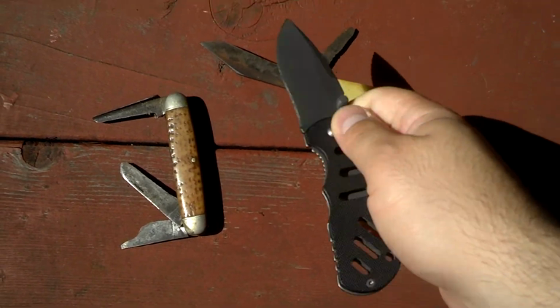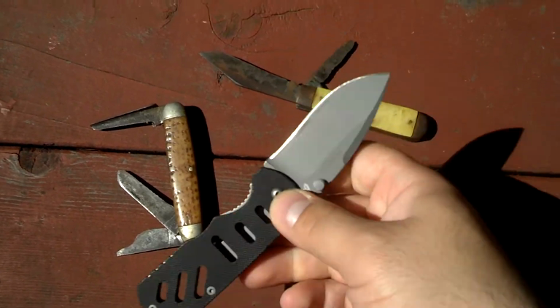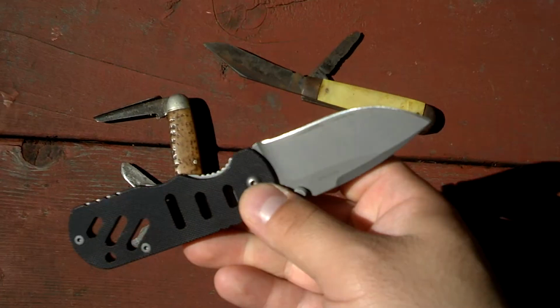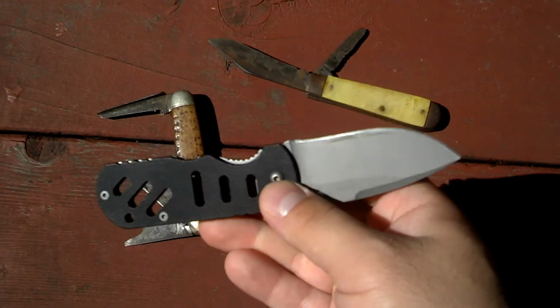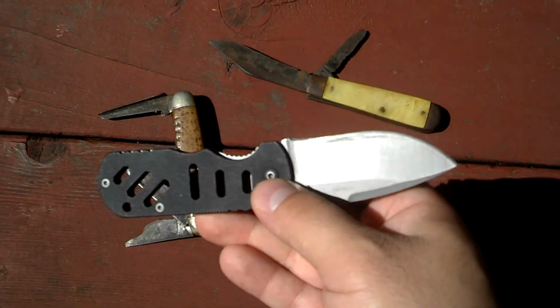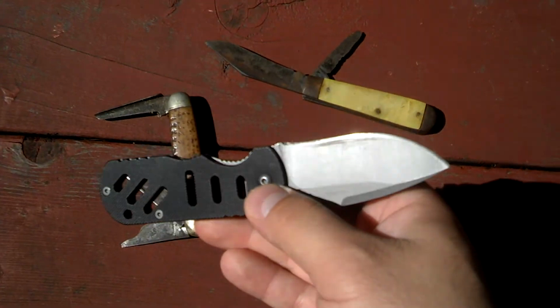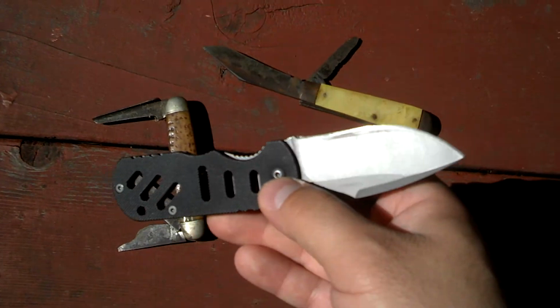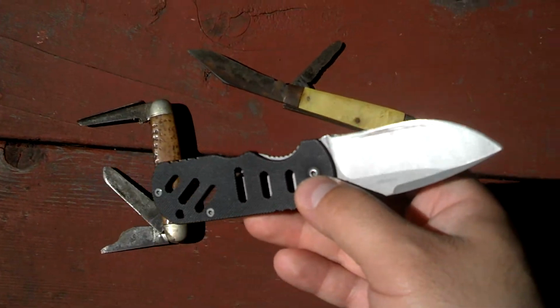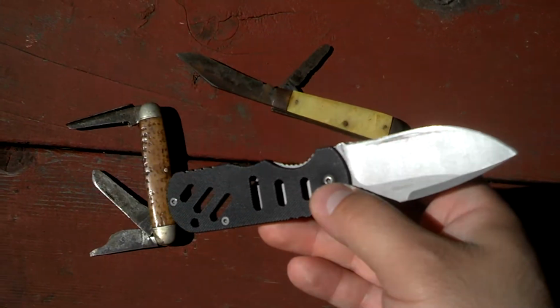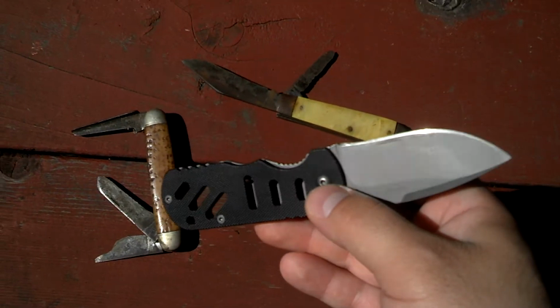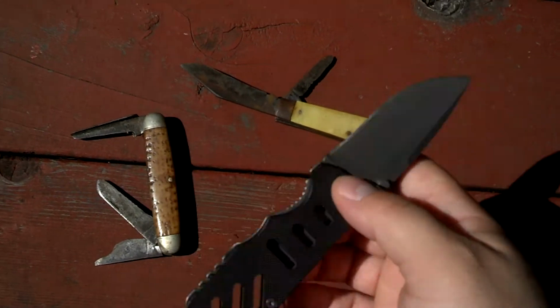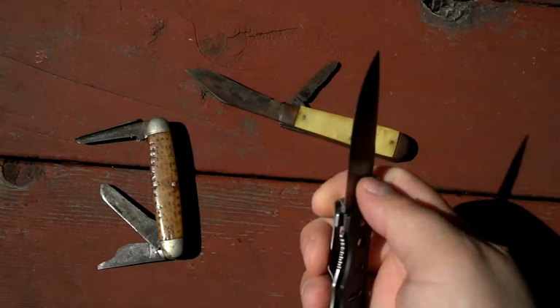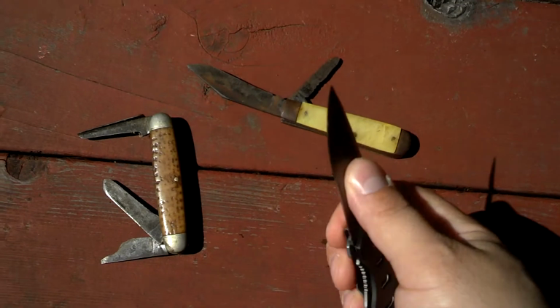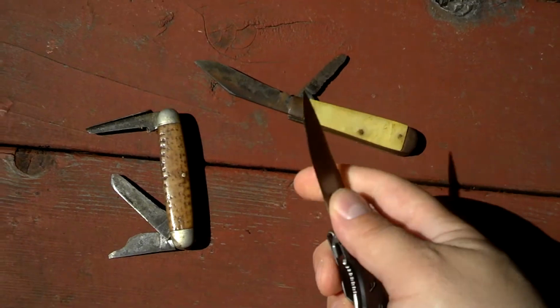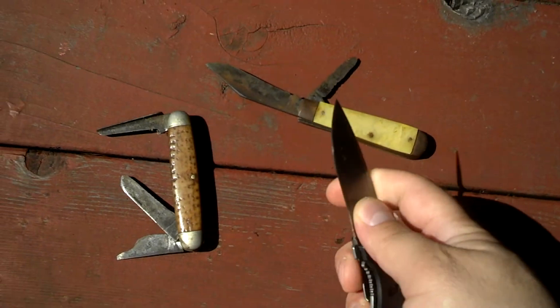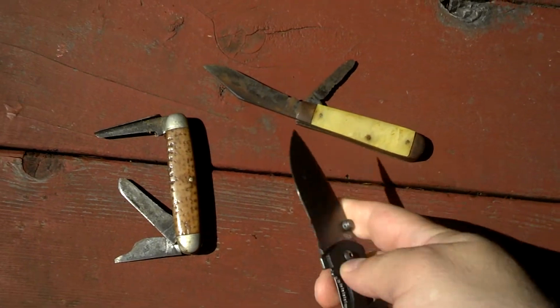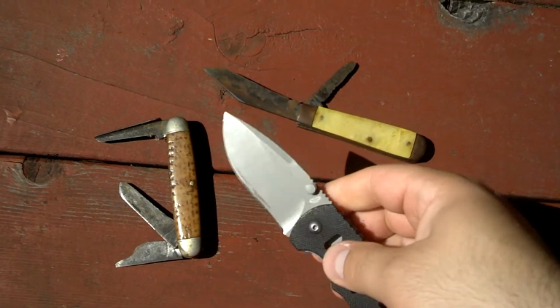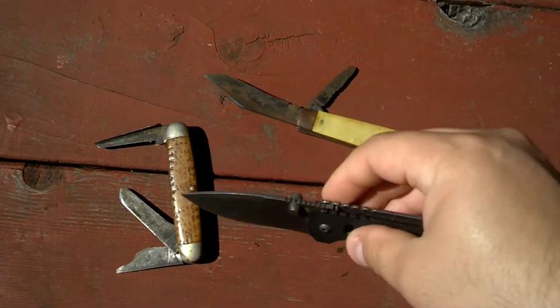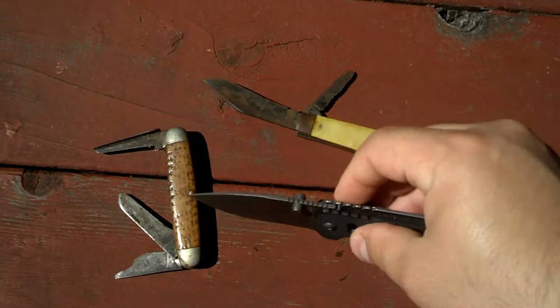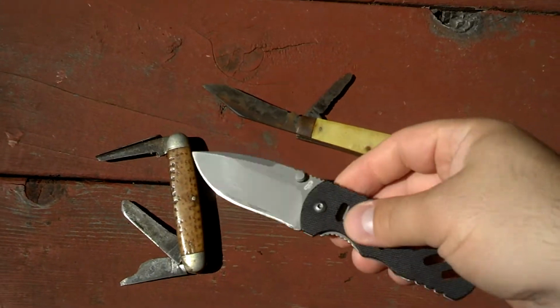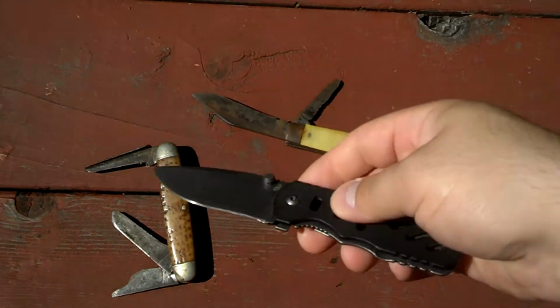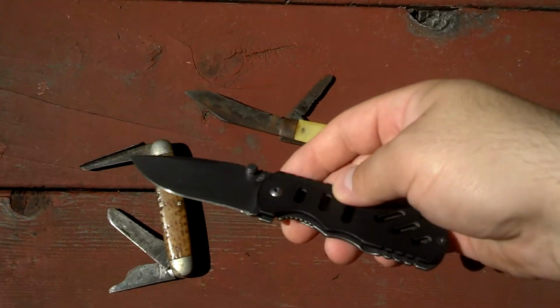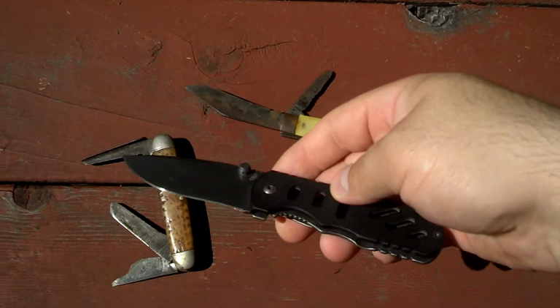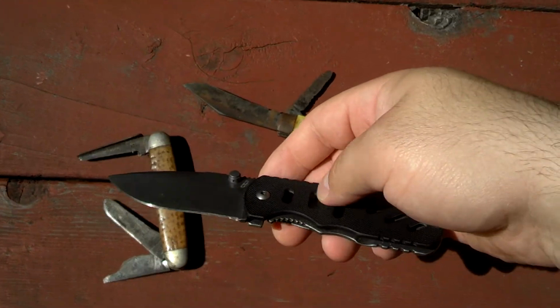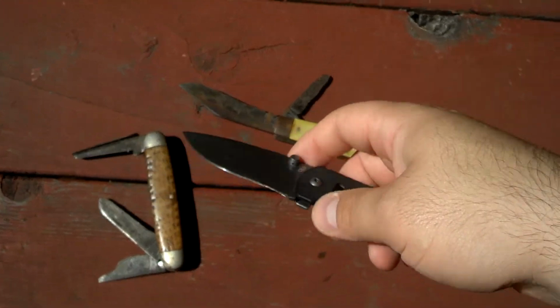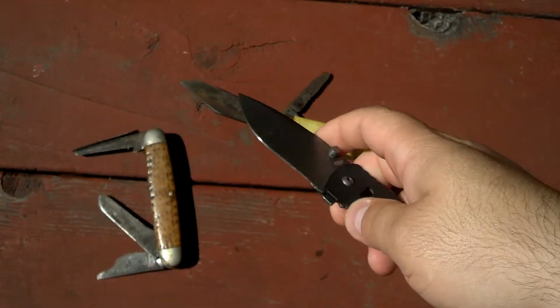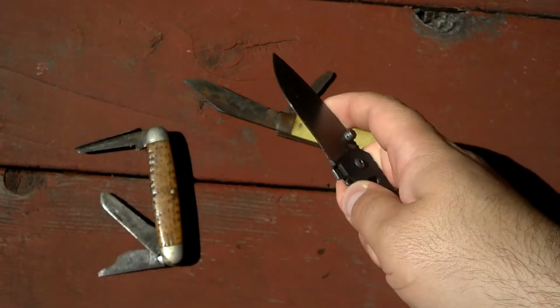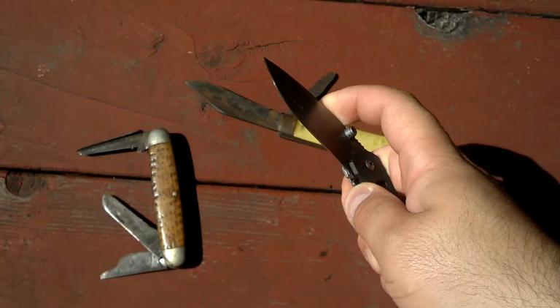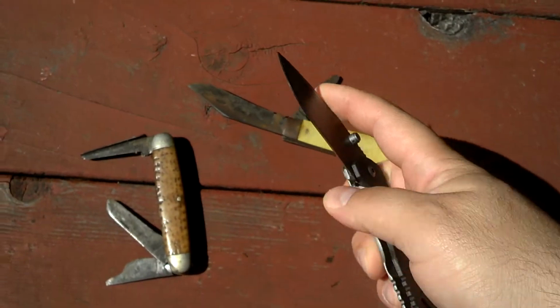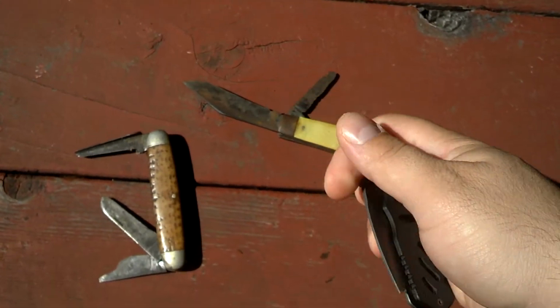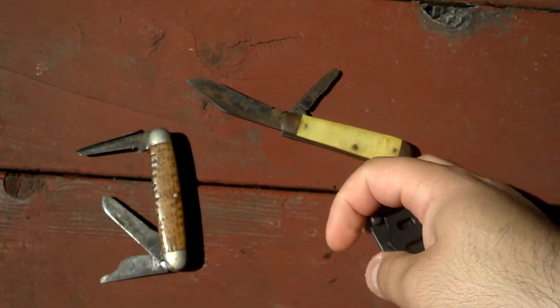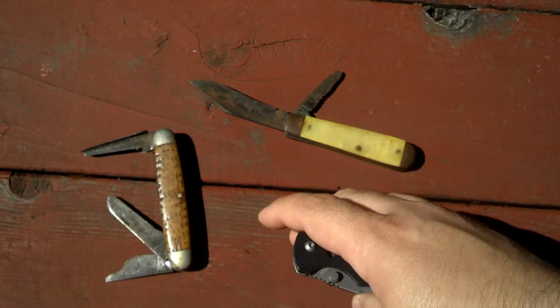Awesome little knife. It's very stout, no blade play at all. It's my favorite knife by far — my favorite folding knife by far.